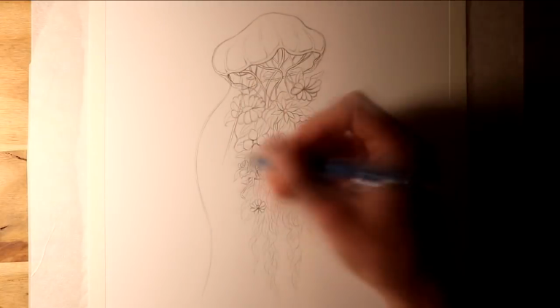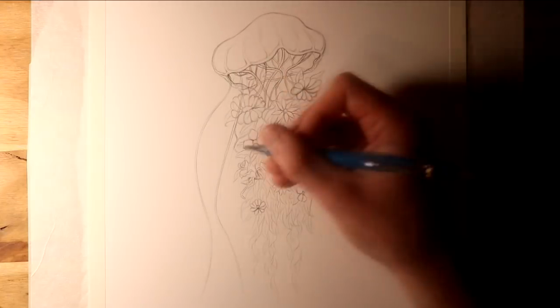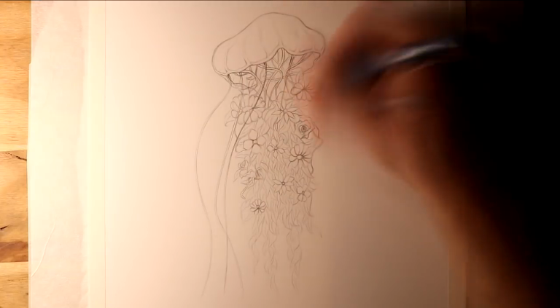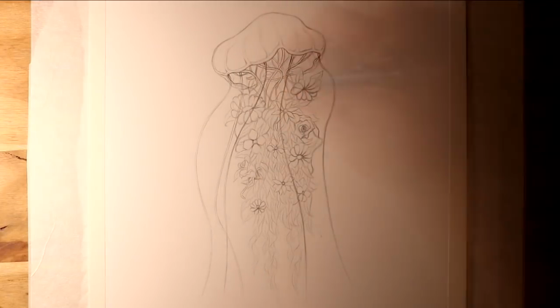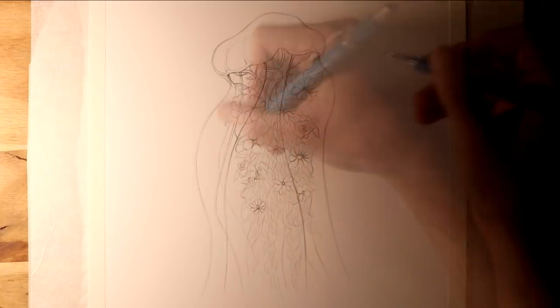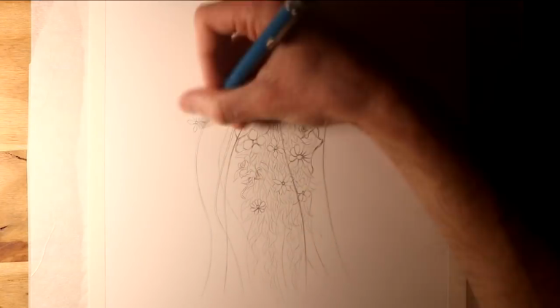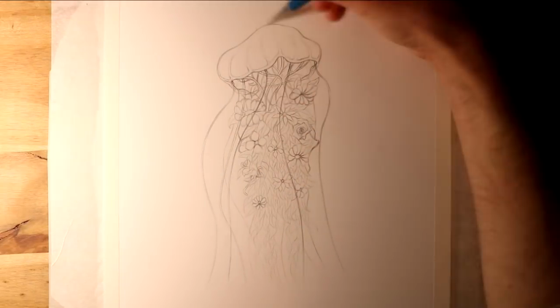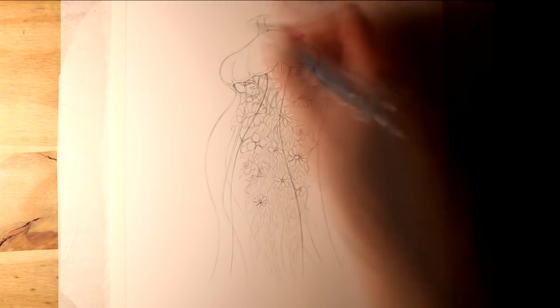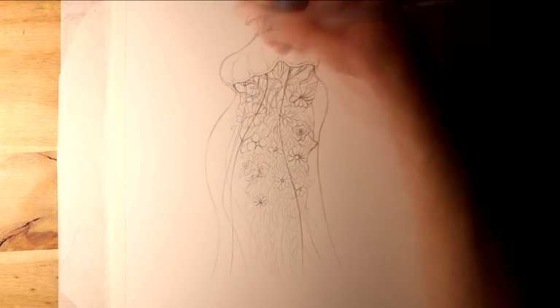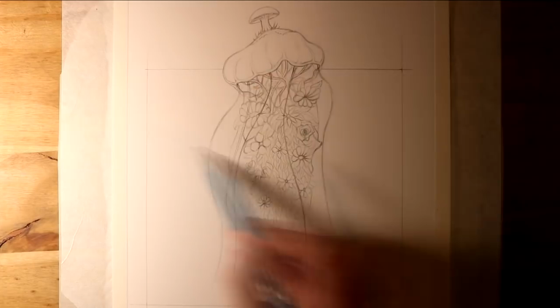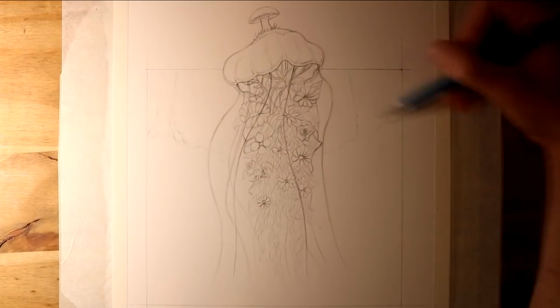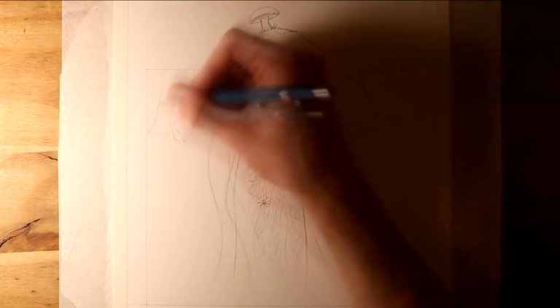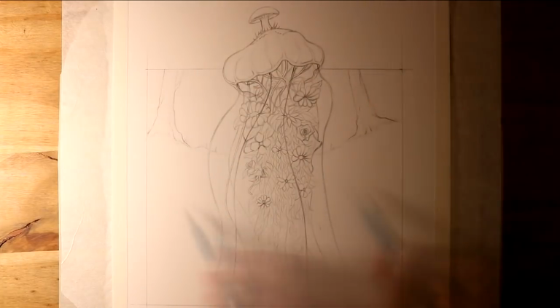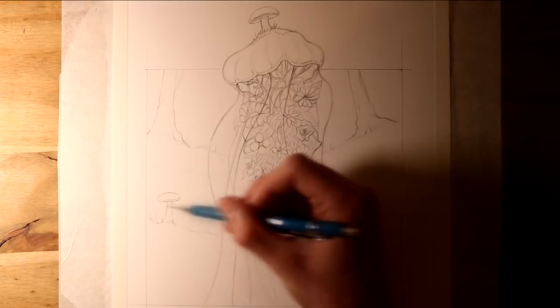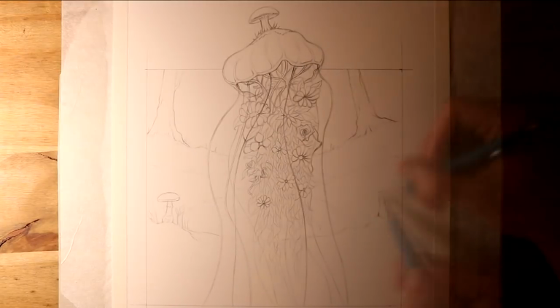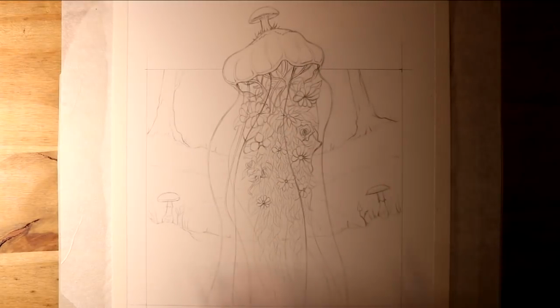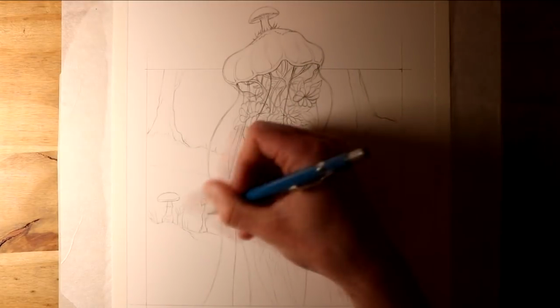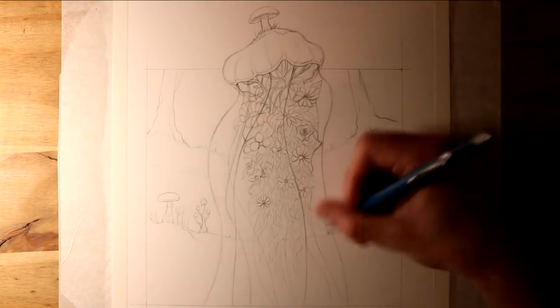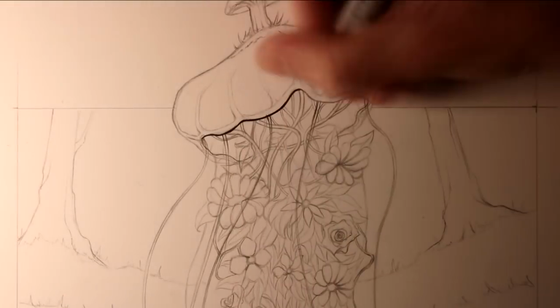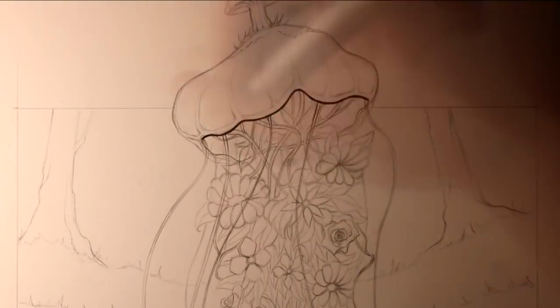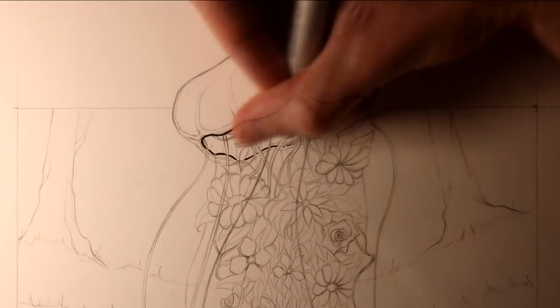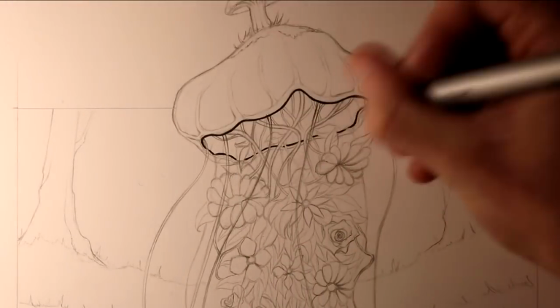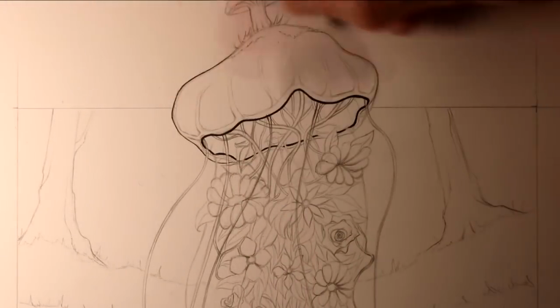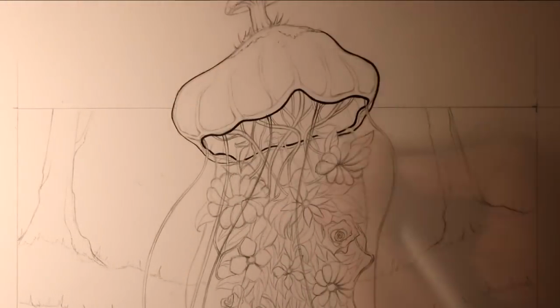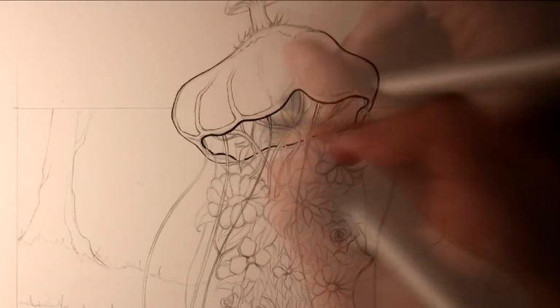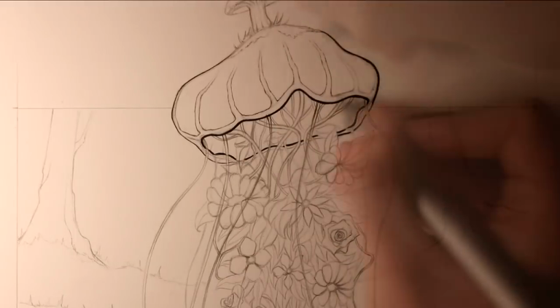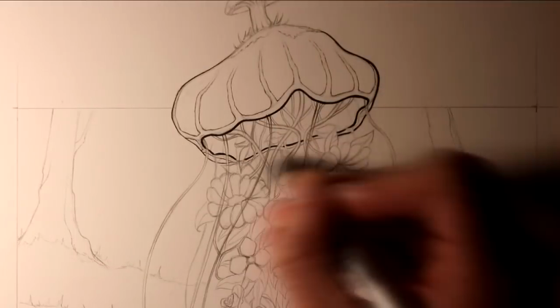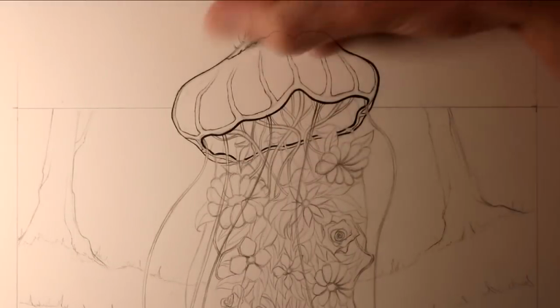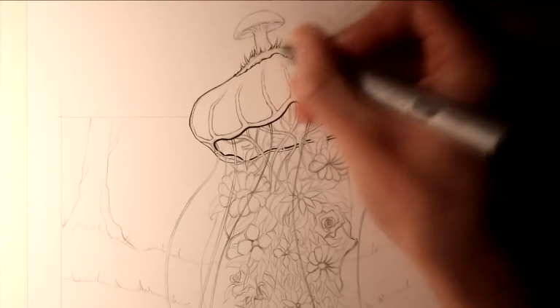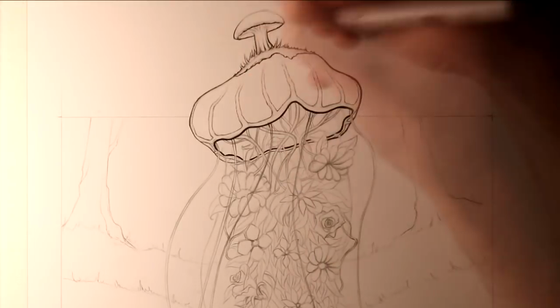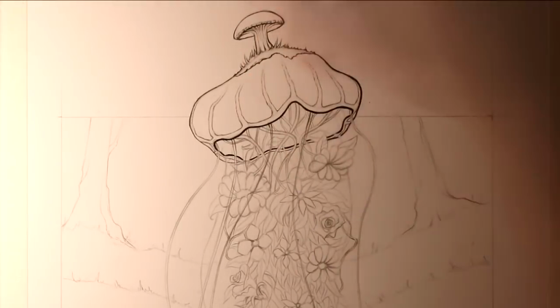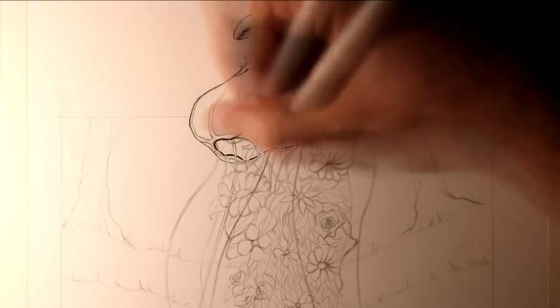Last year I worked on some earth elemental creatures, like a dragon and a phoenix, and I wanted to take some inspiration from the way I worked on those drawings, because they were some of my favourite drawings to work on, and I was really looking forward to this.